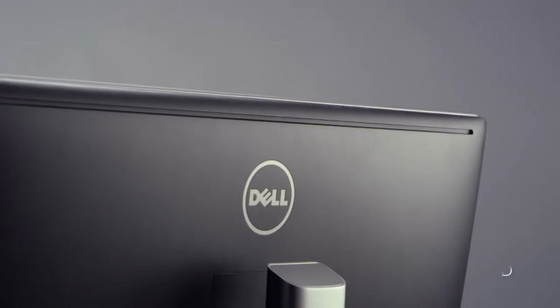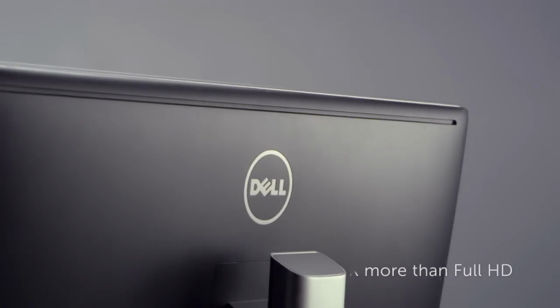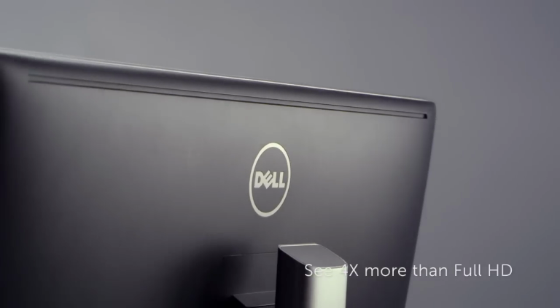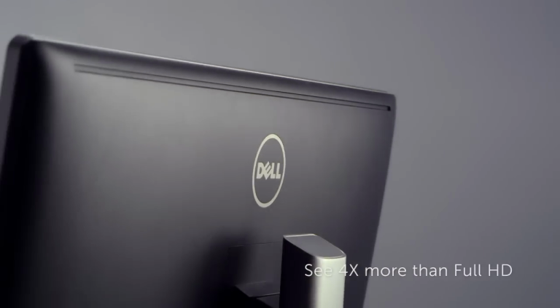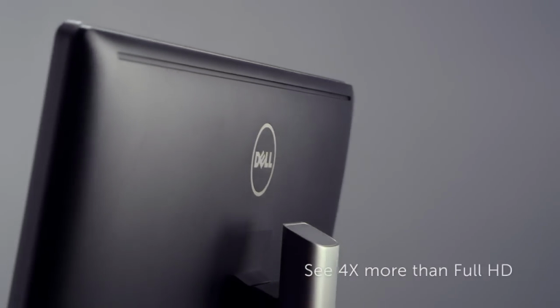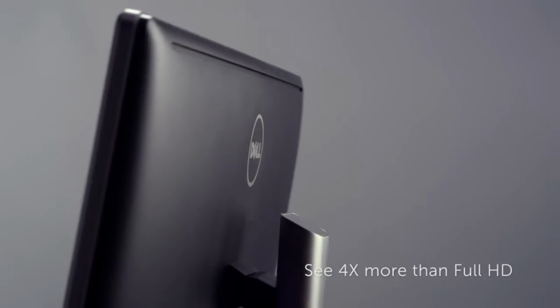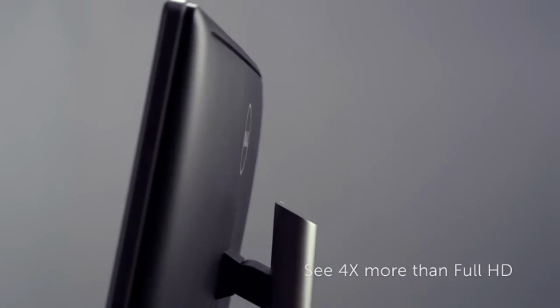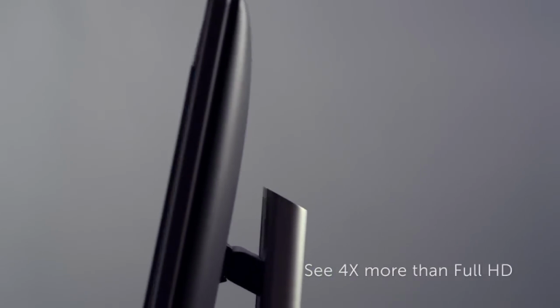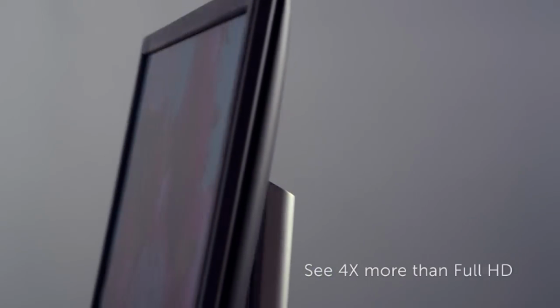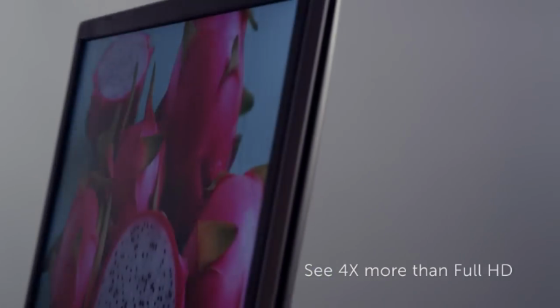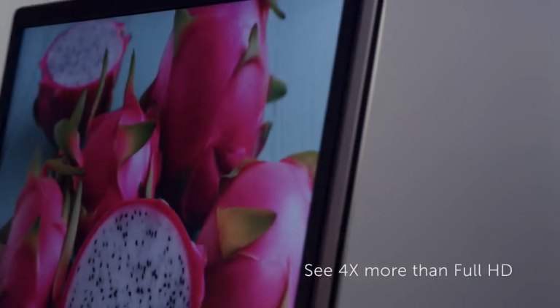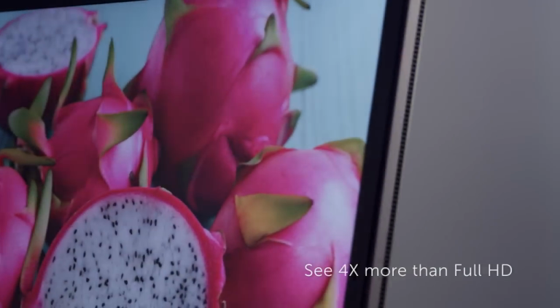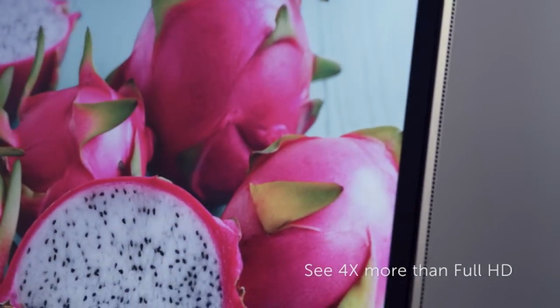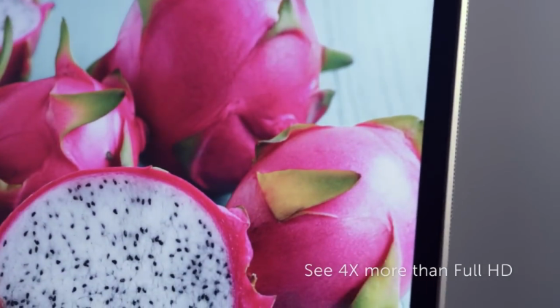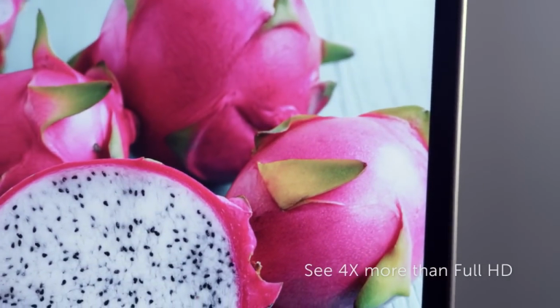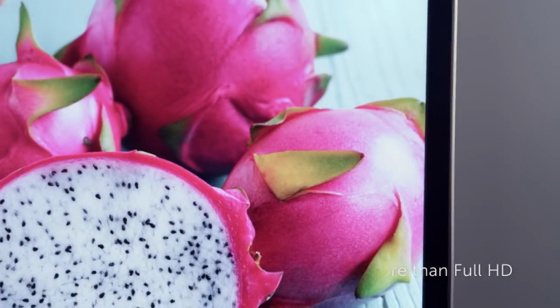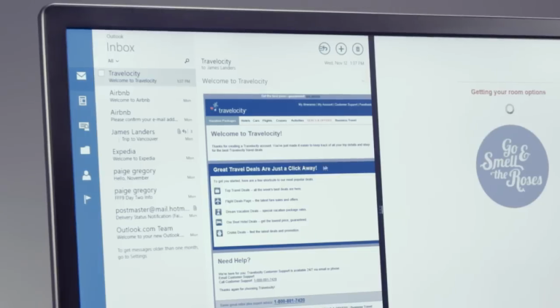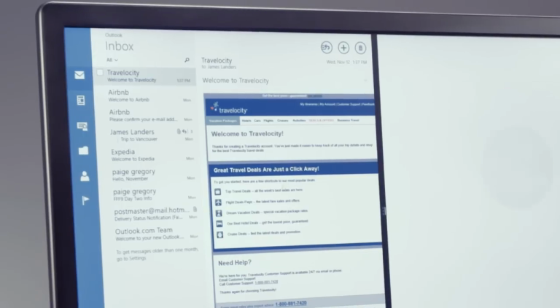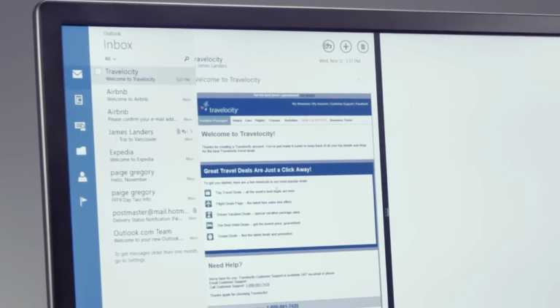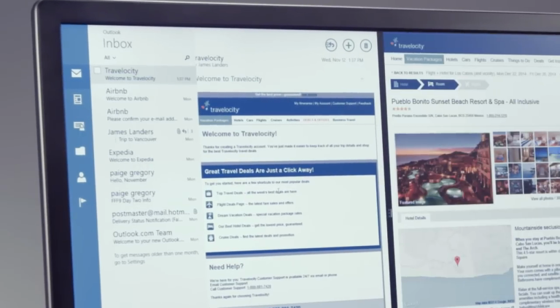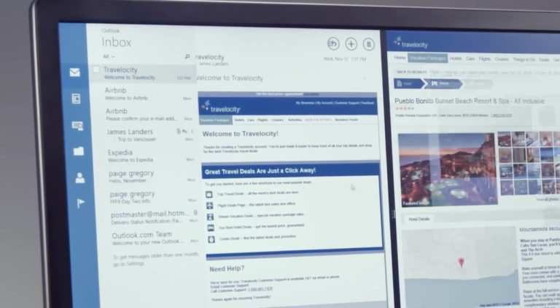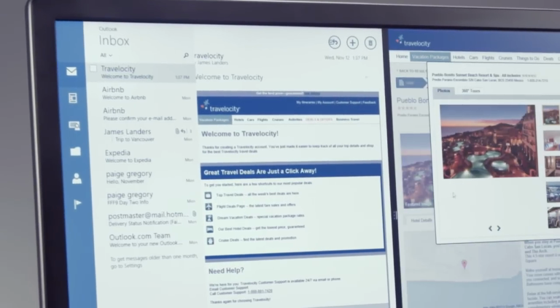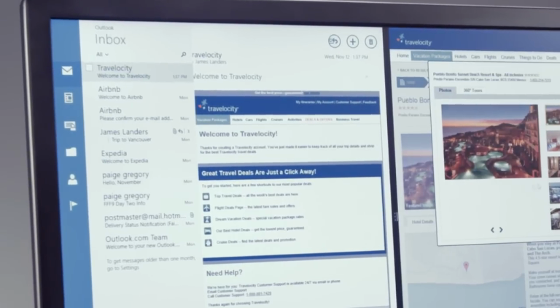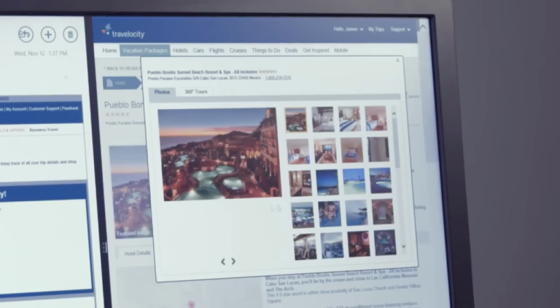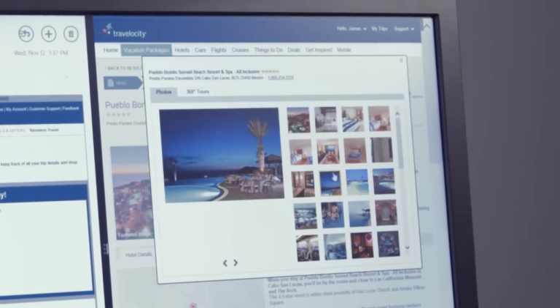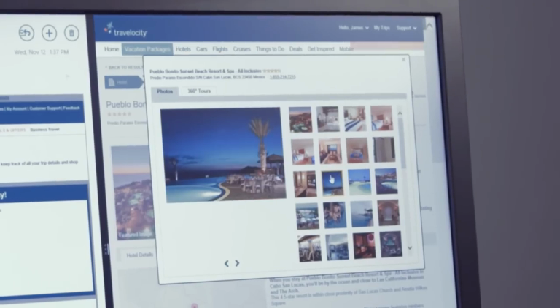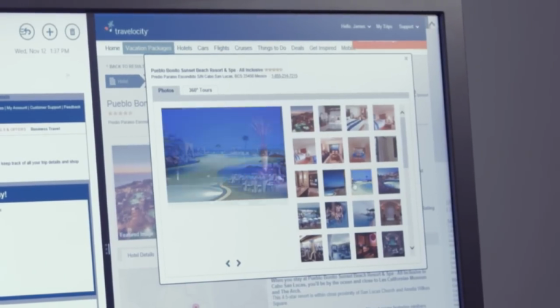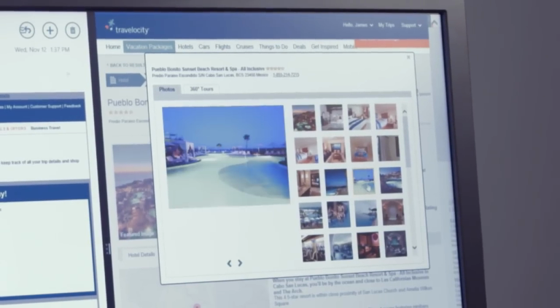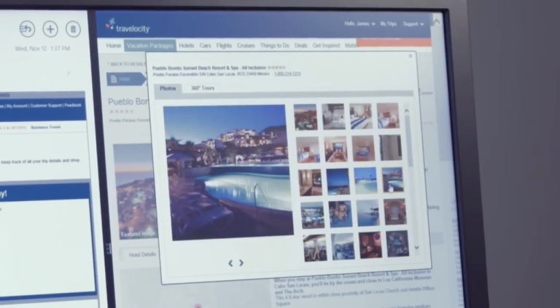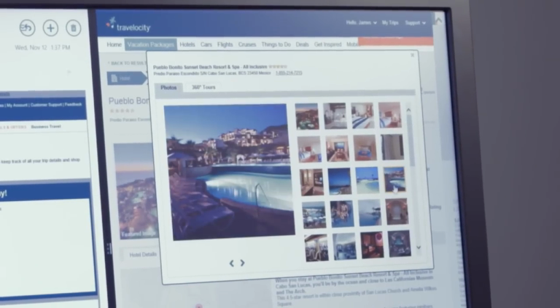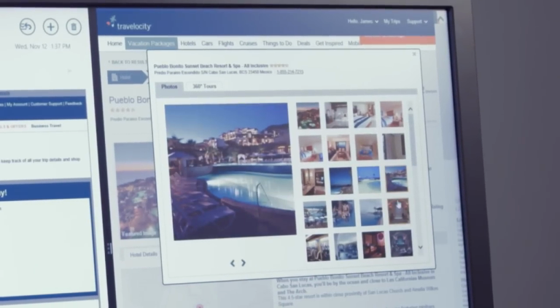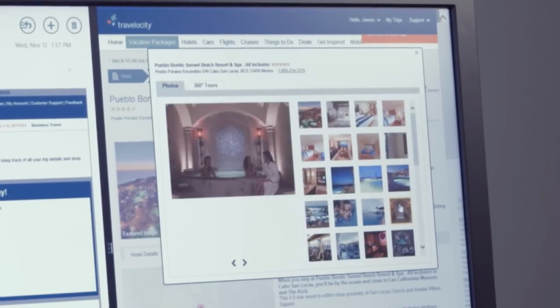You can hook up our Dell UltraSharp 32-inch Ultra HD monitor and get 4K, 2K resolution, which is four times the resolution of full HD to see those fine details in your photos and videos.